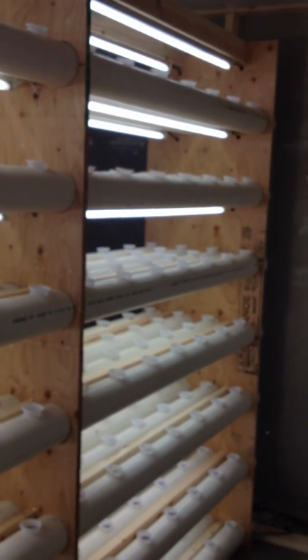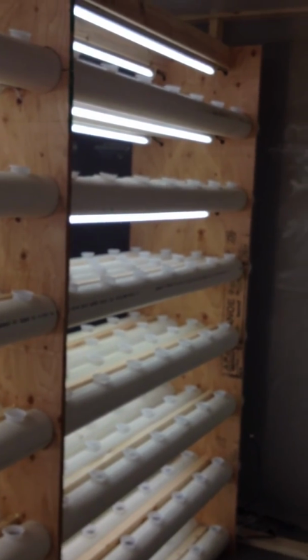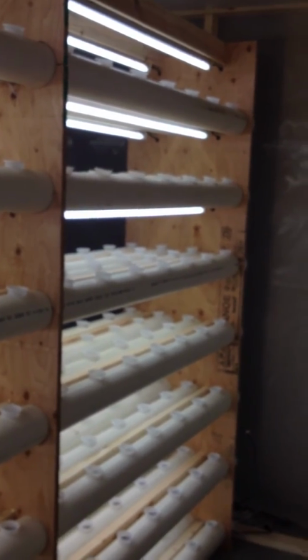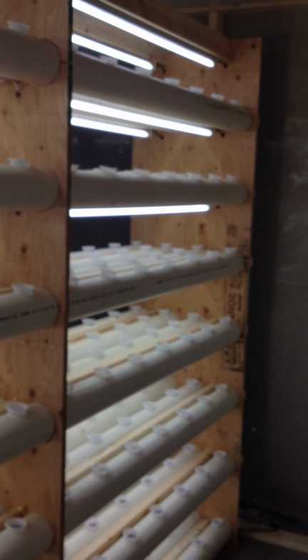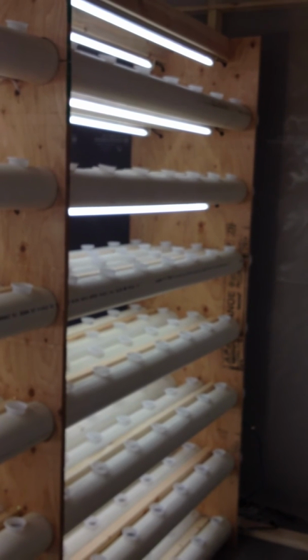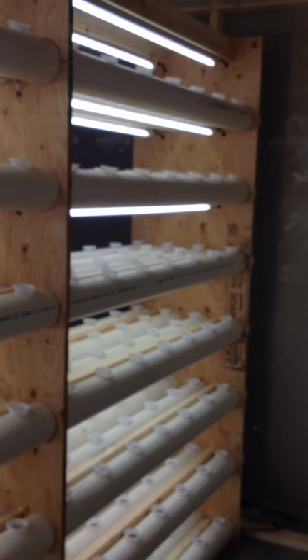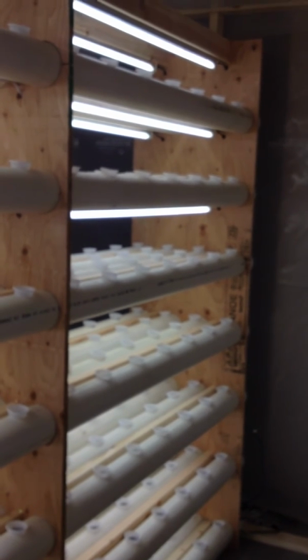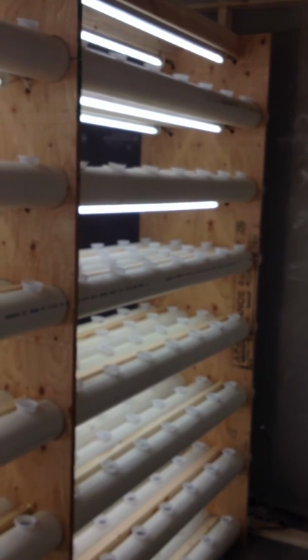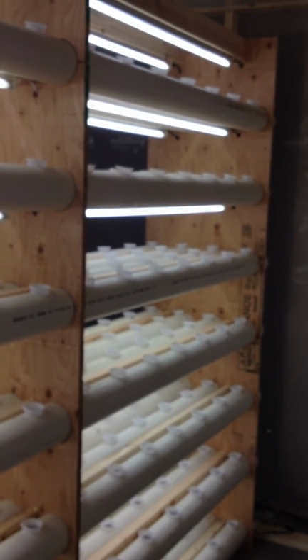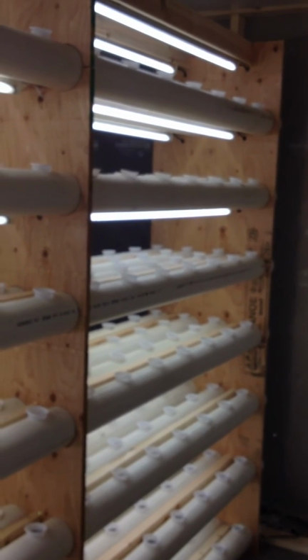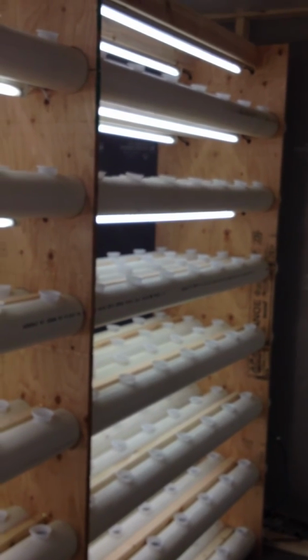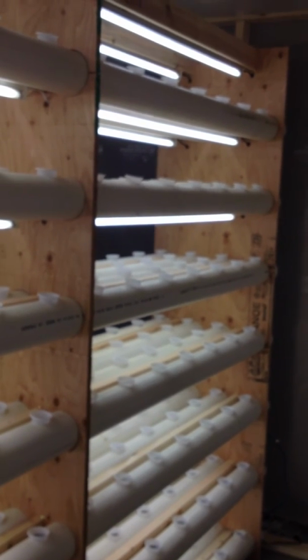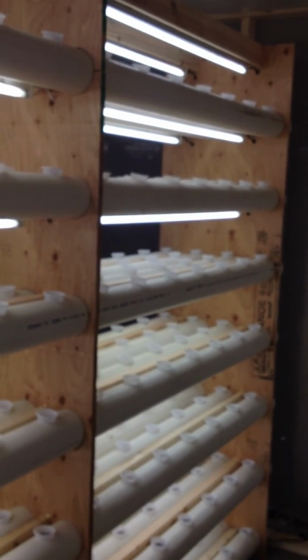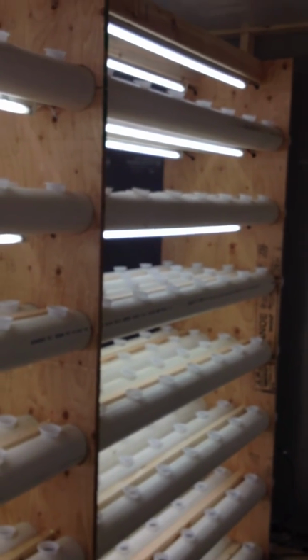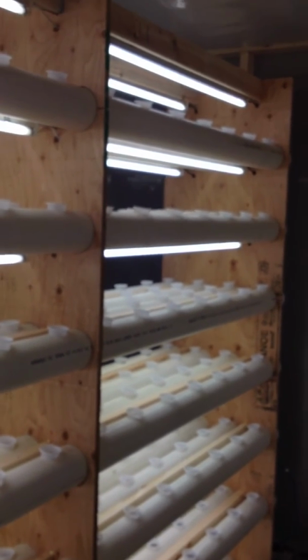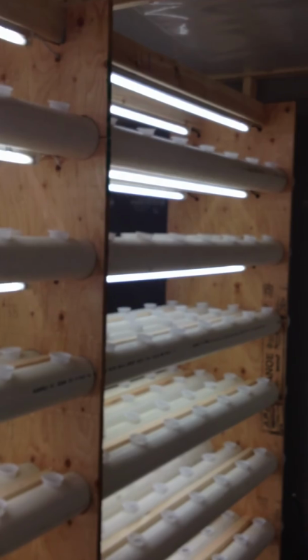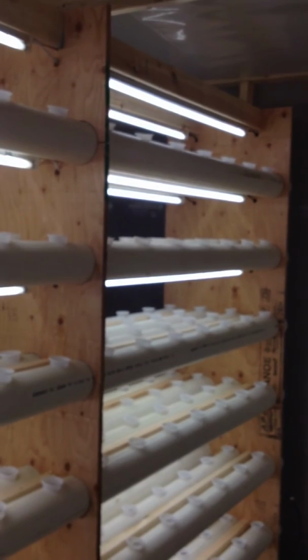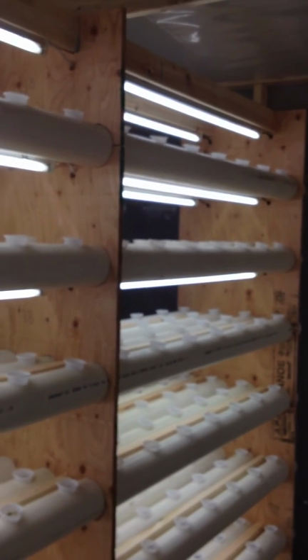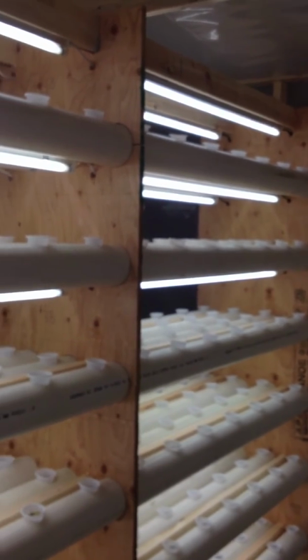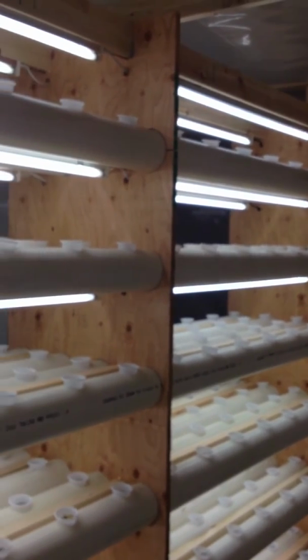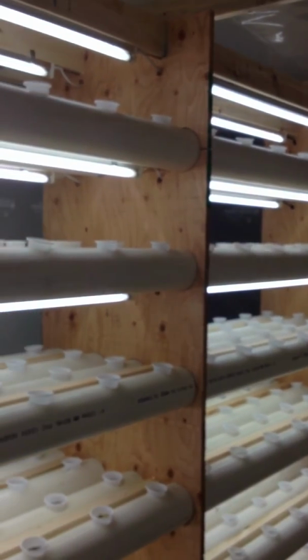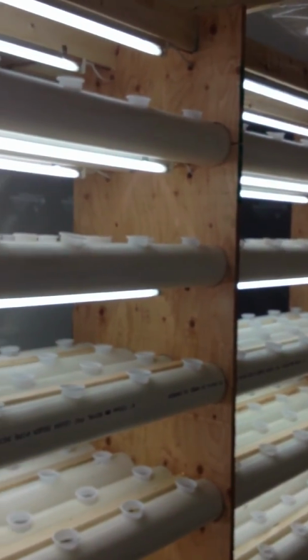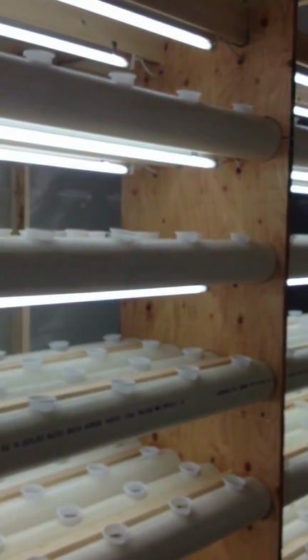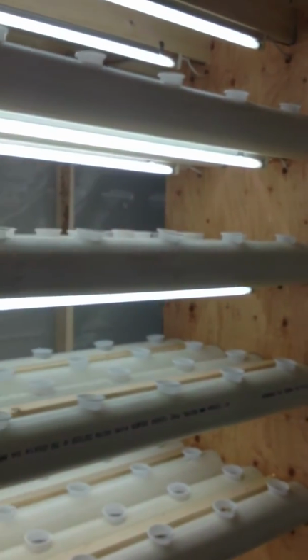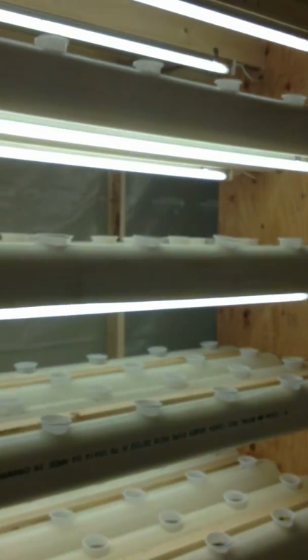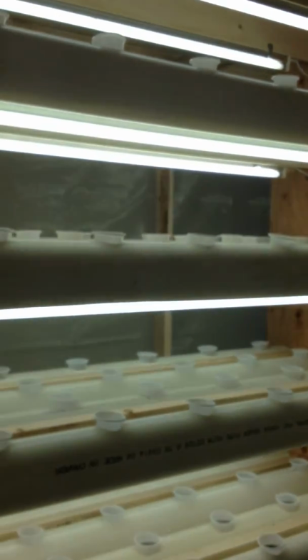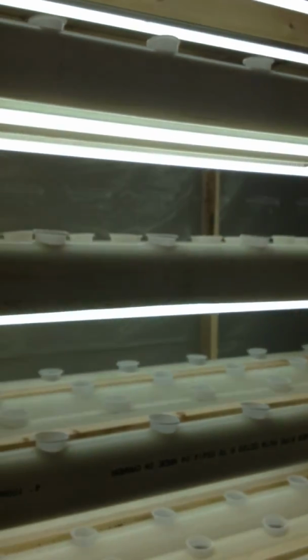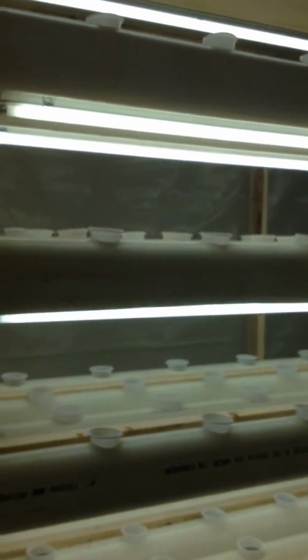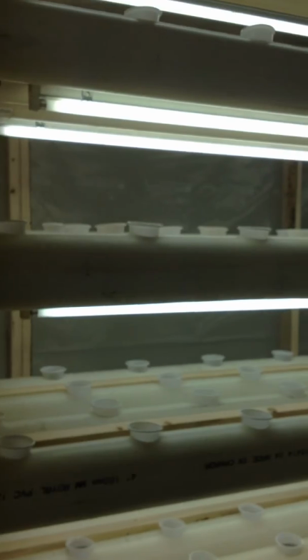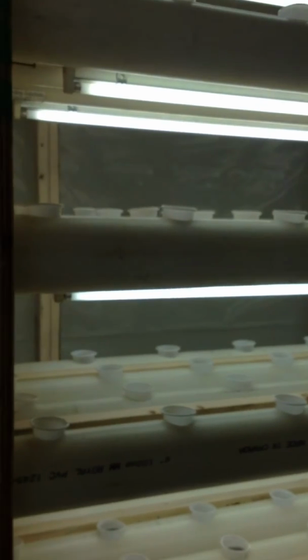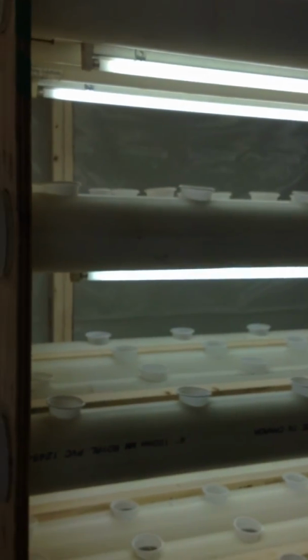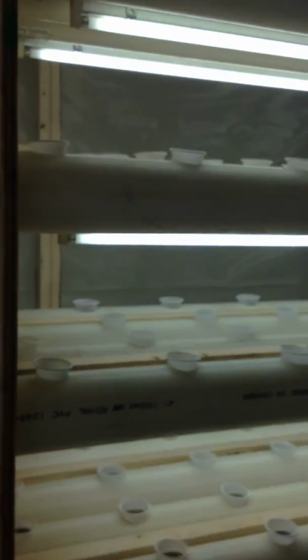This unit here was designed for lettuce. Our other designs for other plants have different spacings between the tubes depending on what plant we're going to be growing in it.